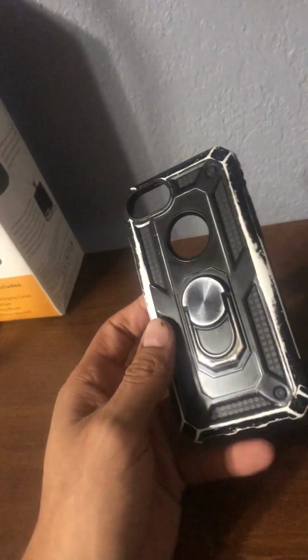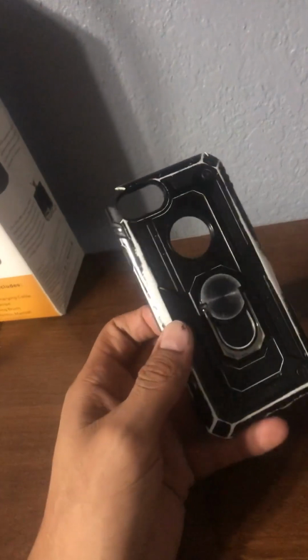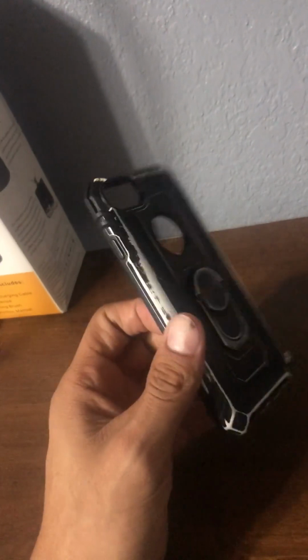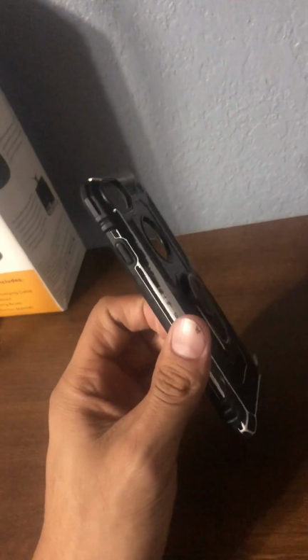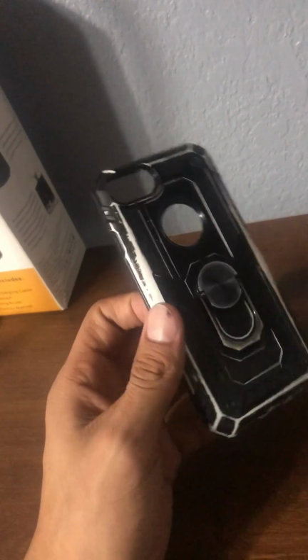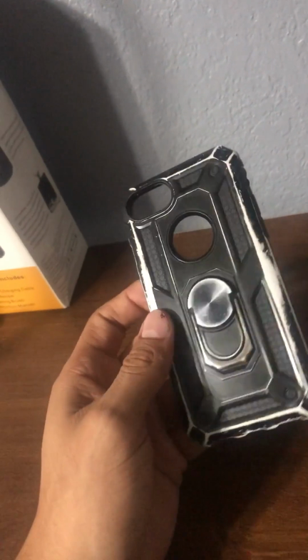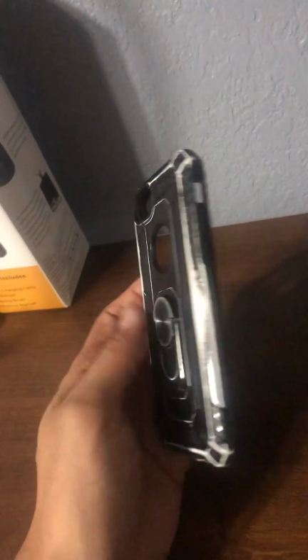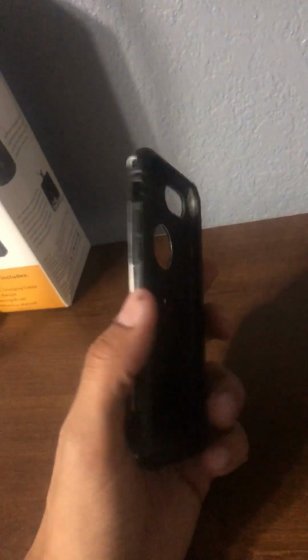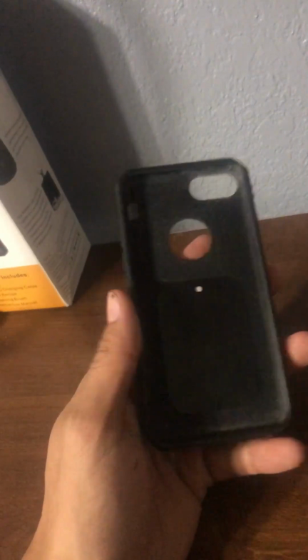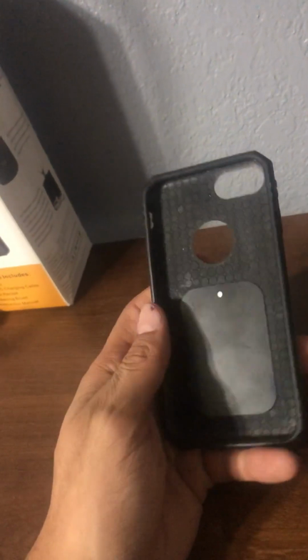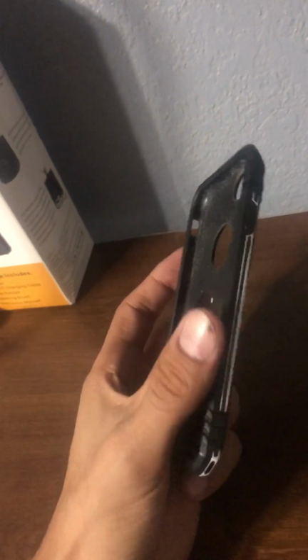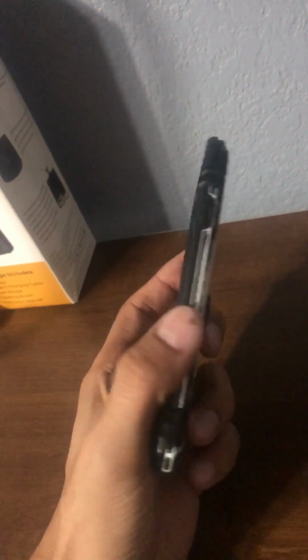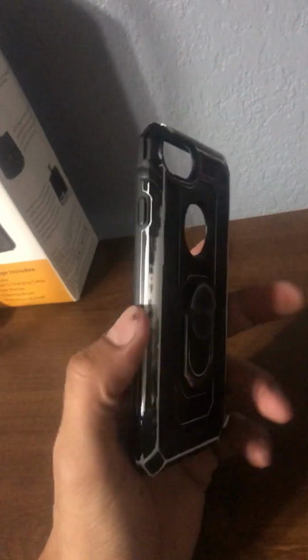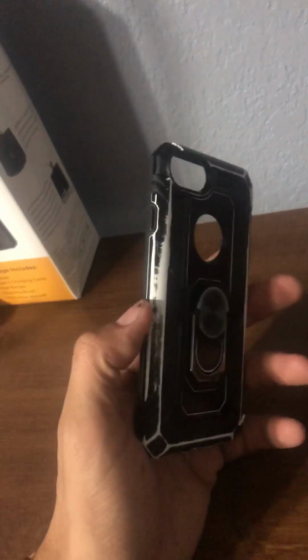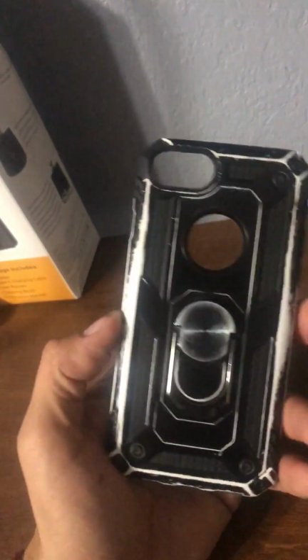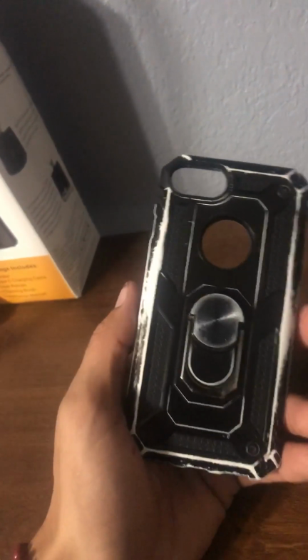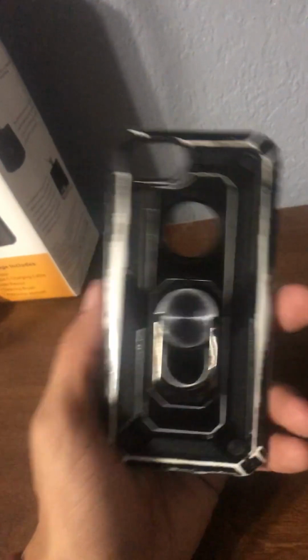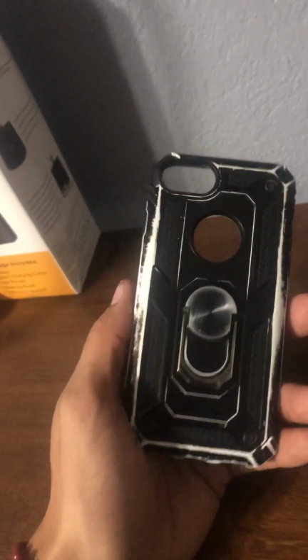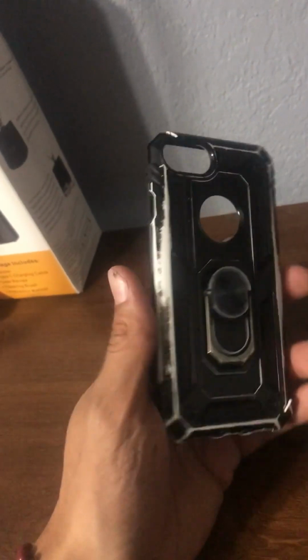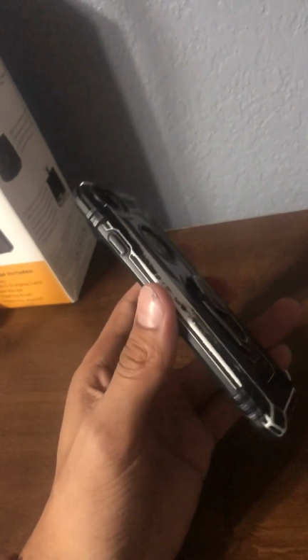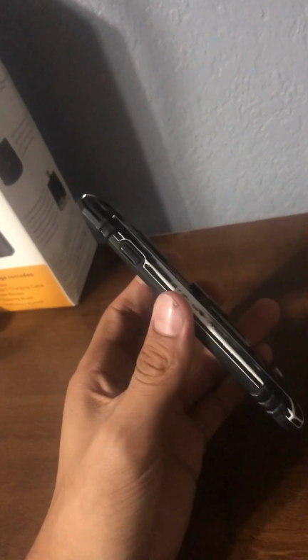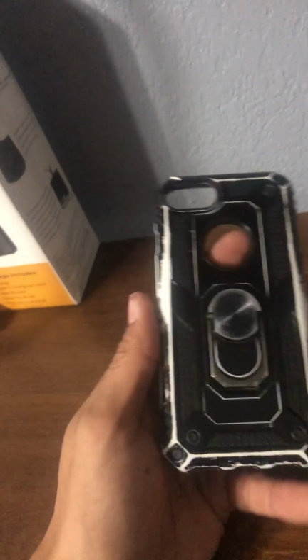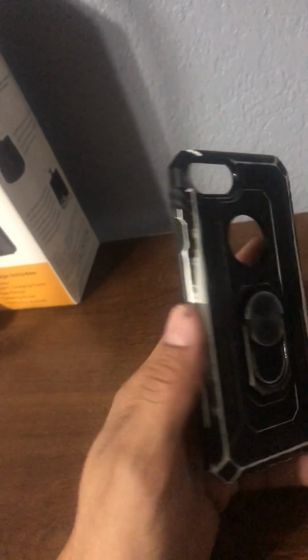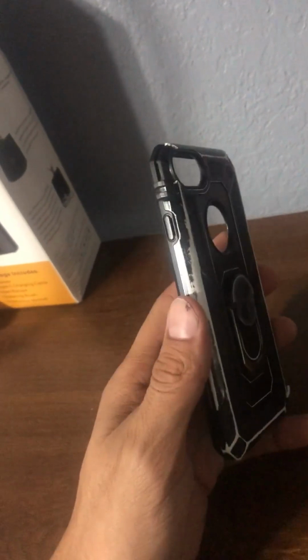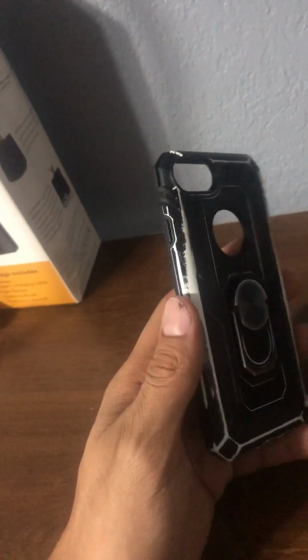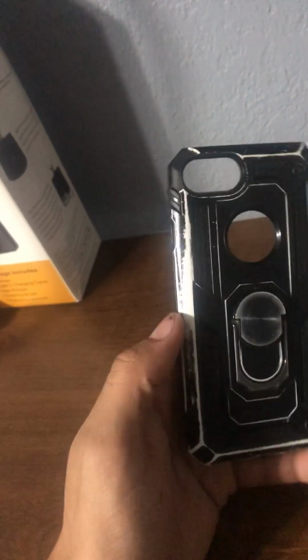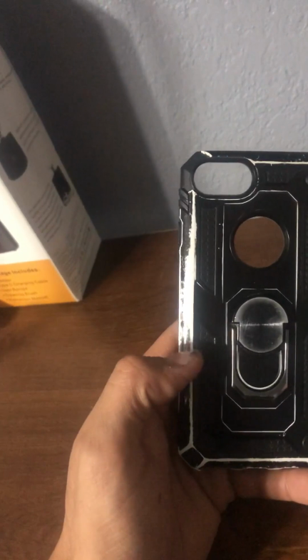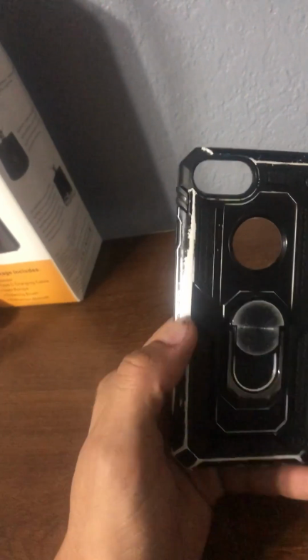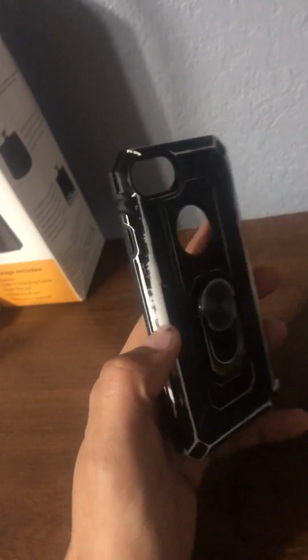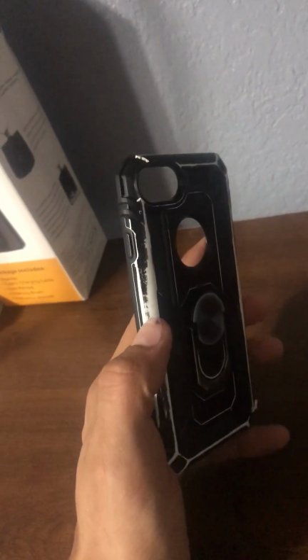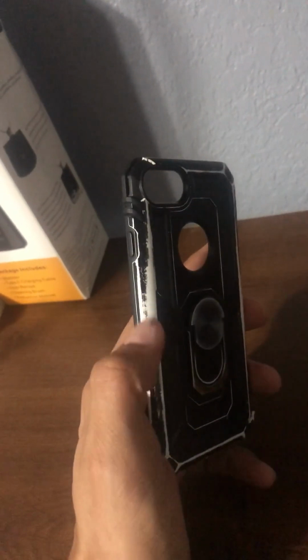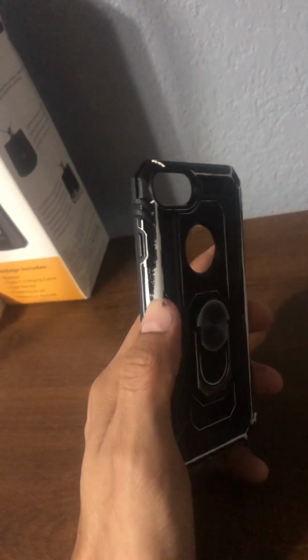I want to show you guys this phone case. I've had it for four years and this is what it looks like after four years of taking a beating. If you could see, this used to be all black and now it's got marks over there.